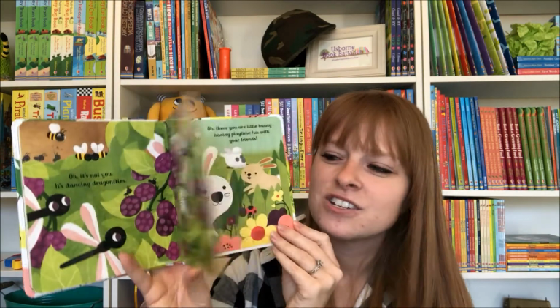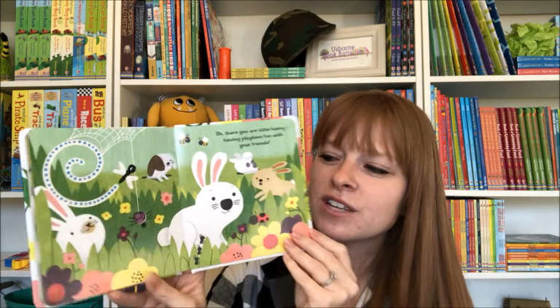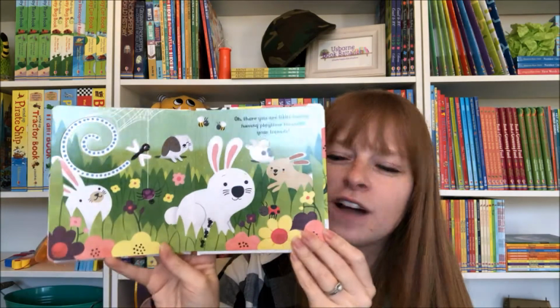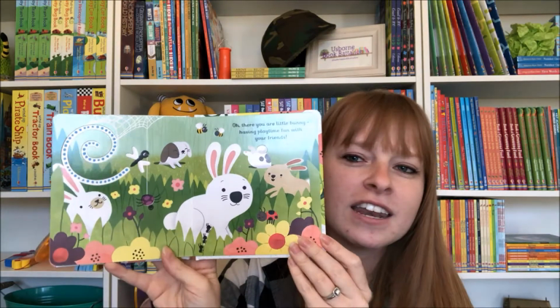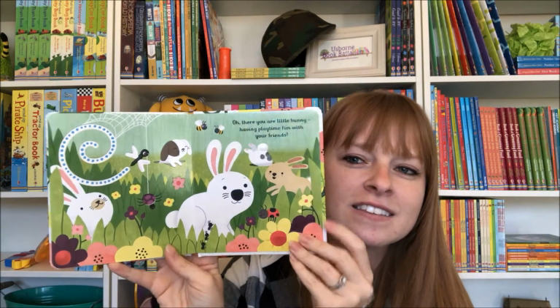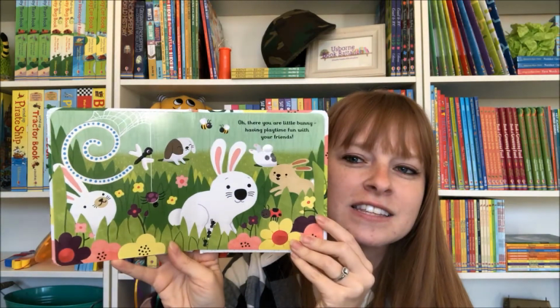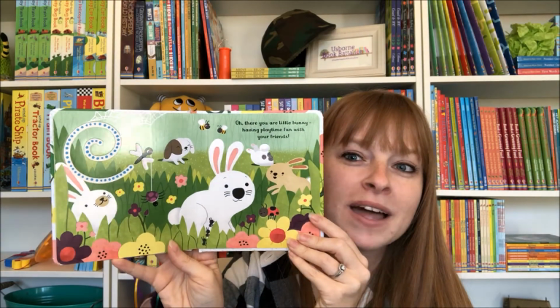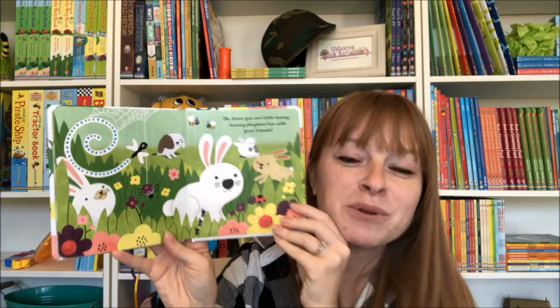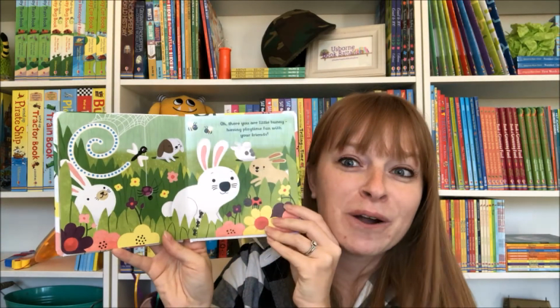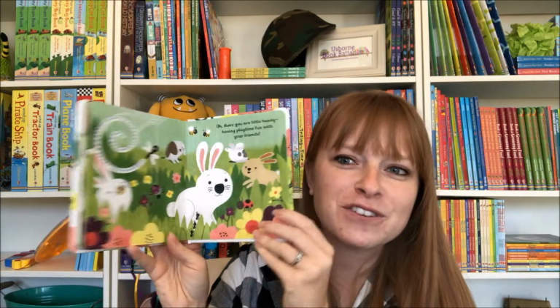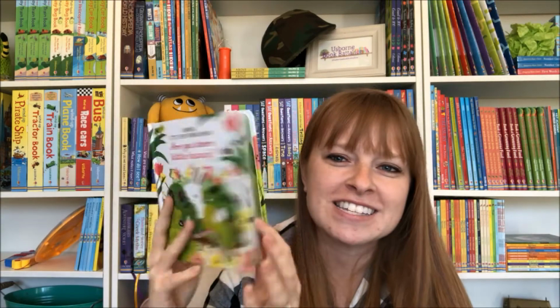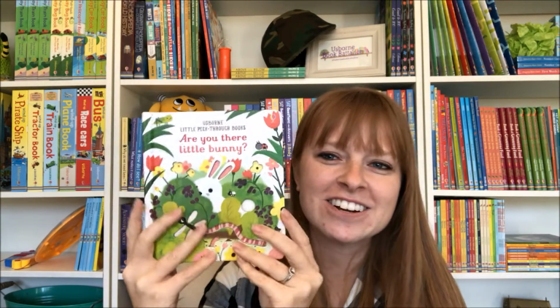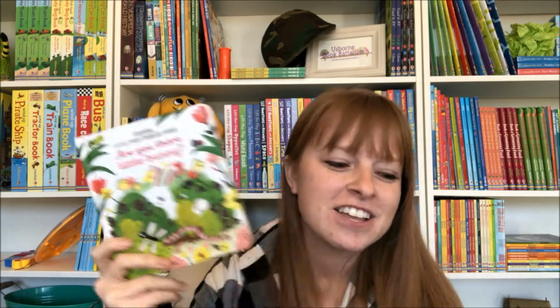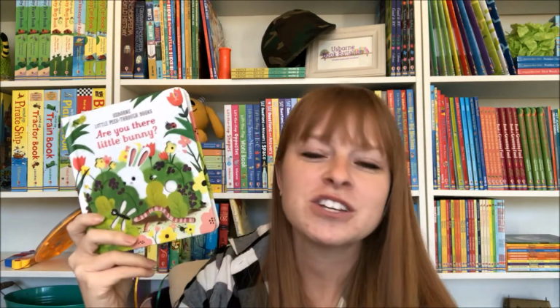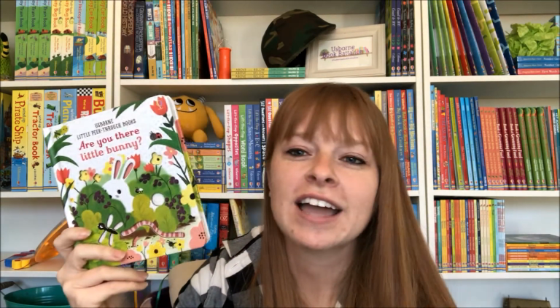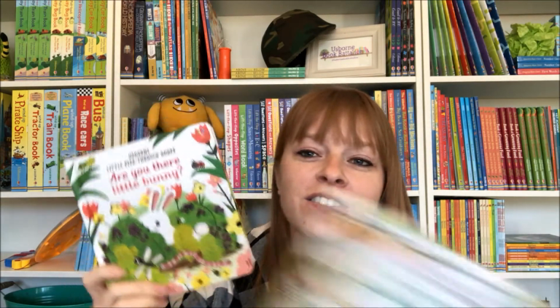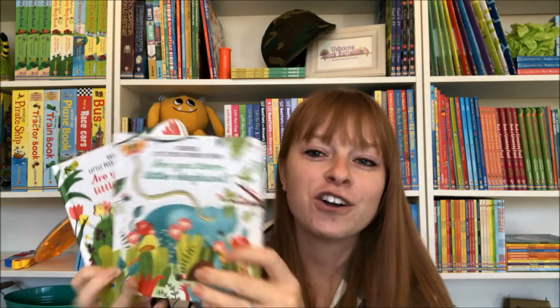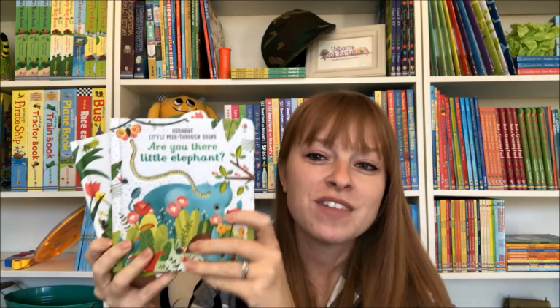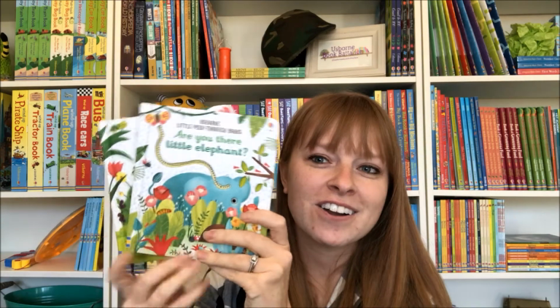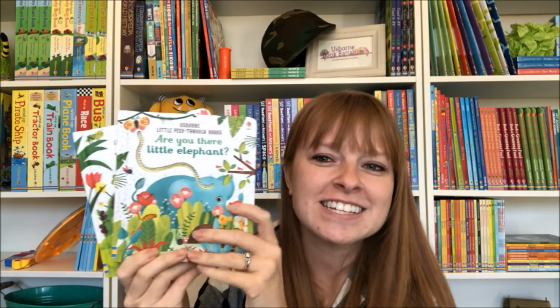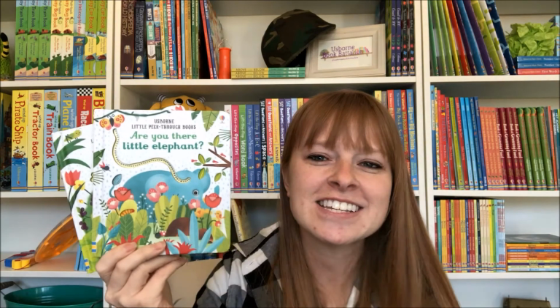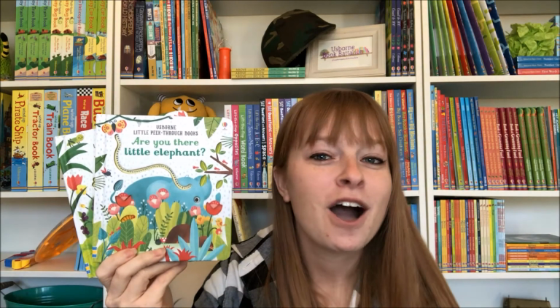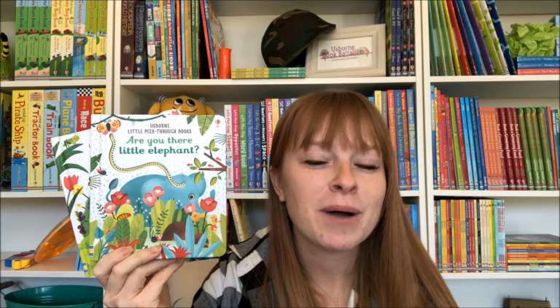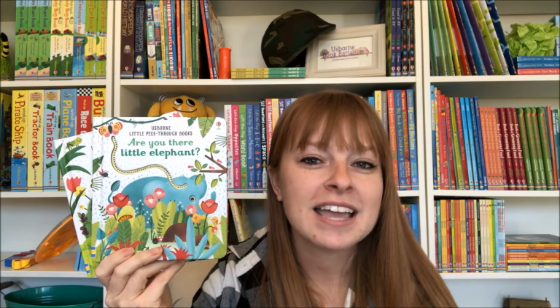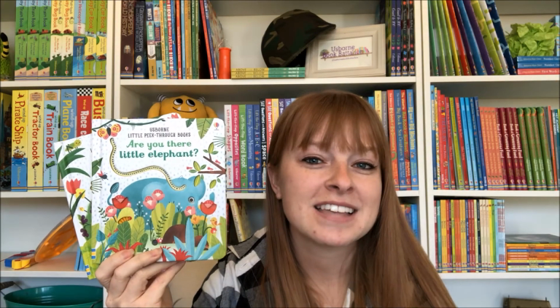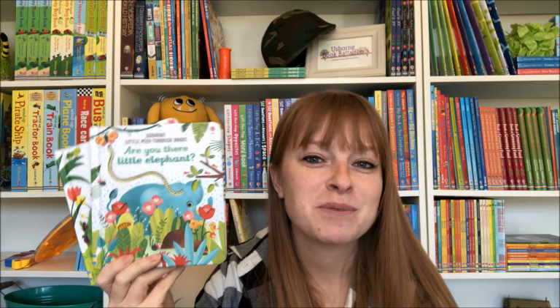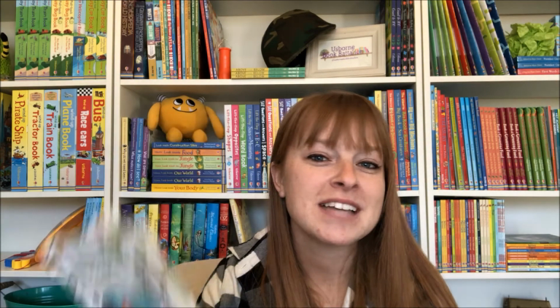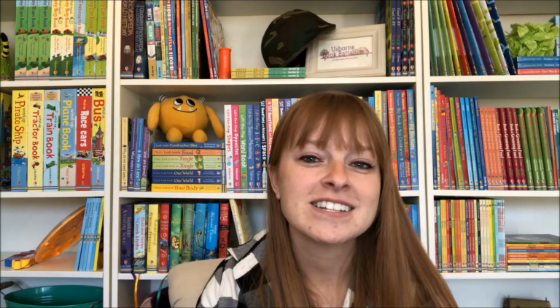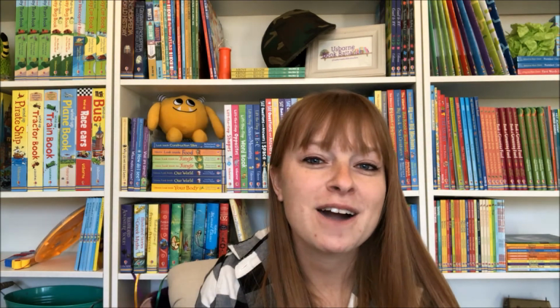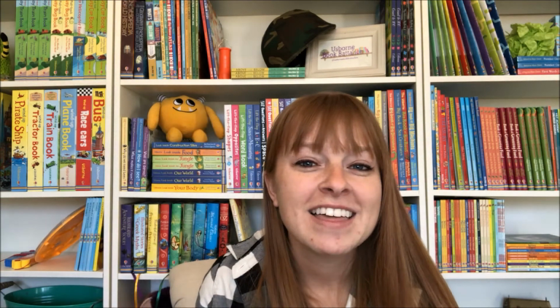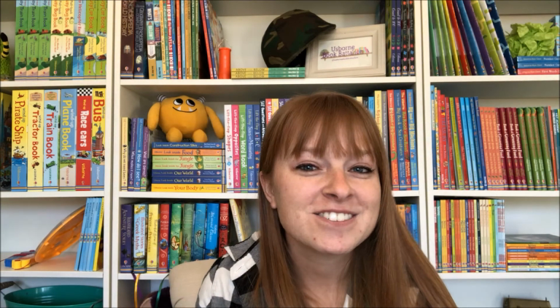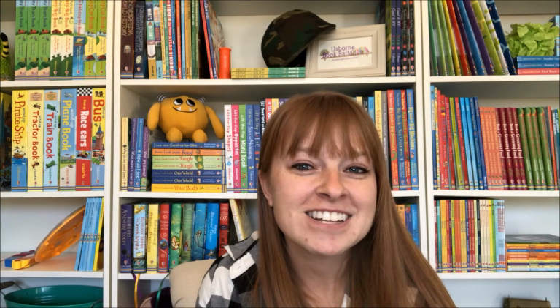Just really fun. This little bunny would be perfect for Easter. You can check out the Are You There? series on my website. That's UsborneBookBattalion.com. Thanks for watching!